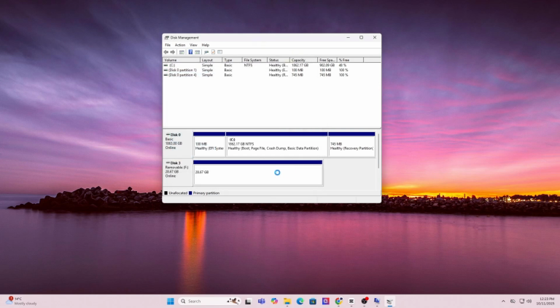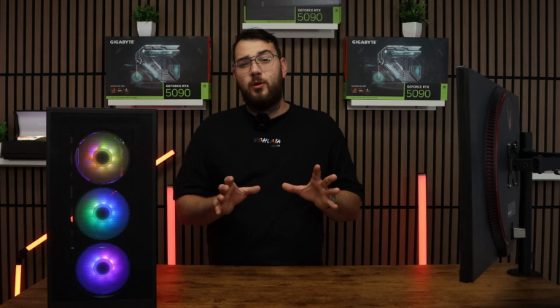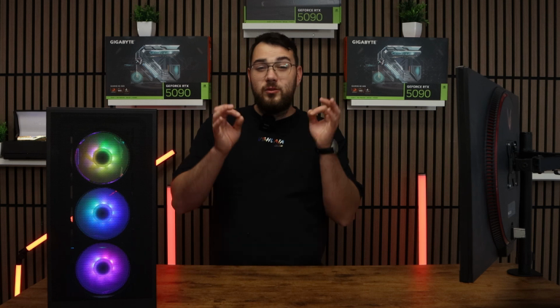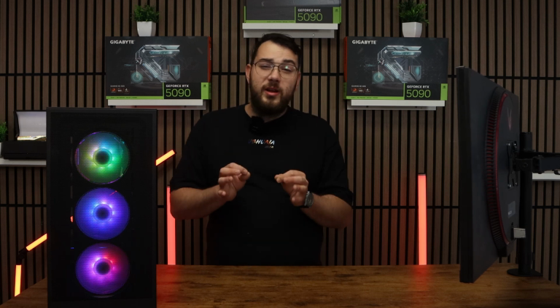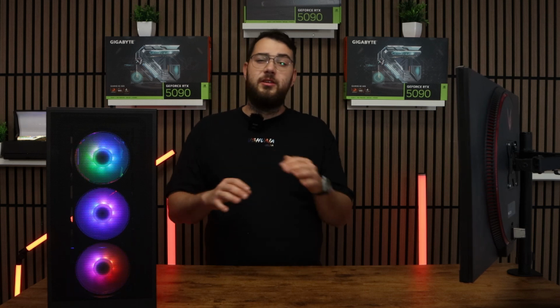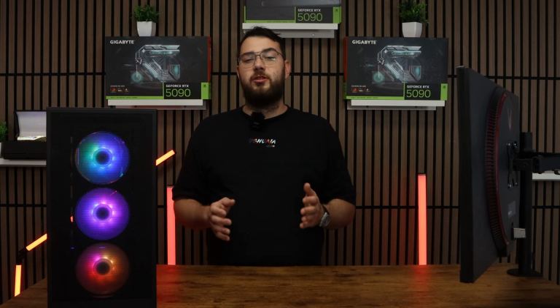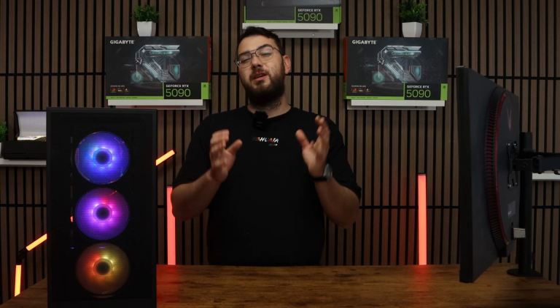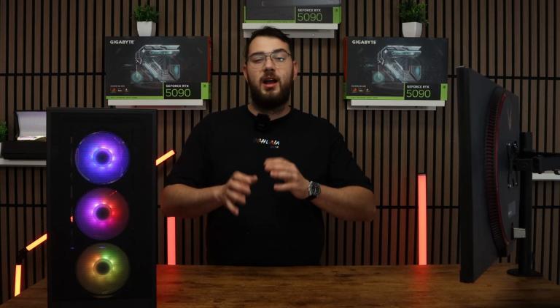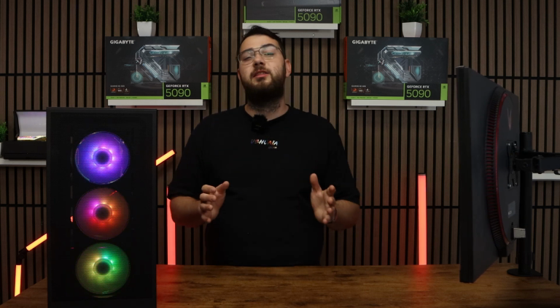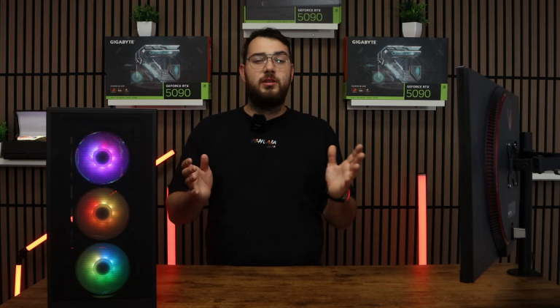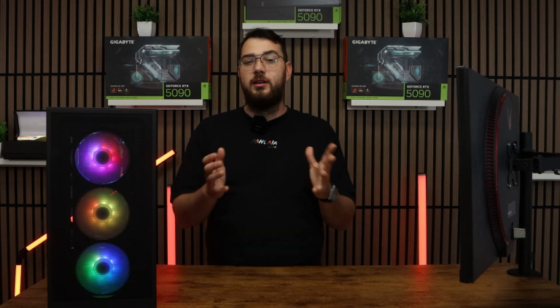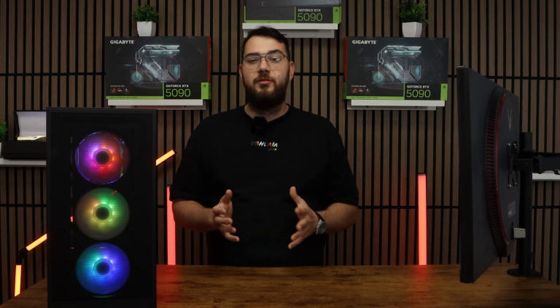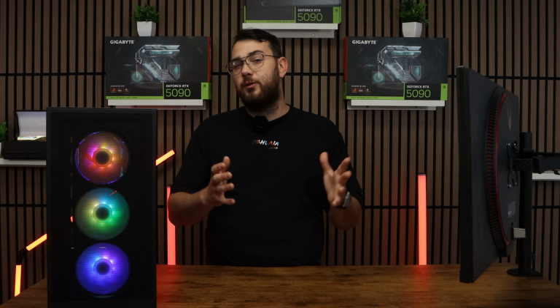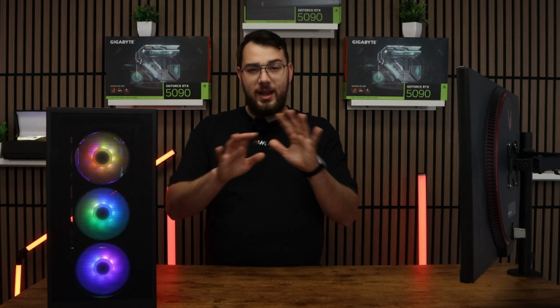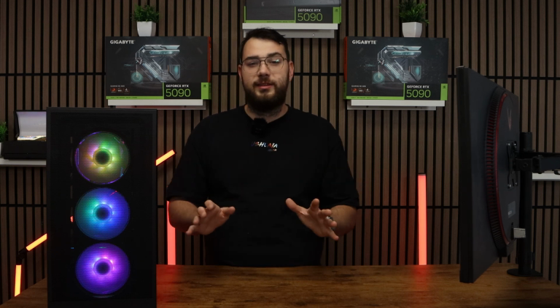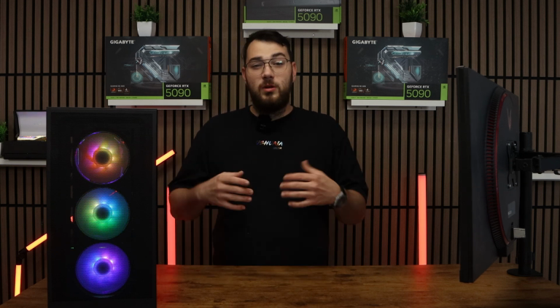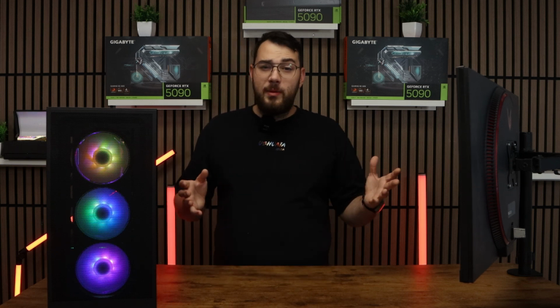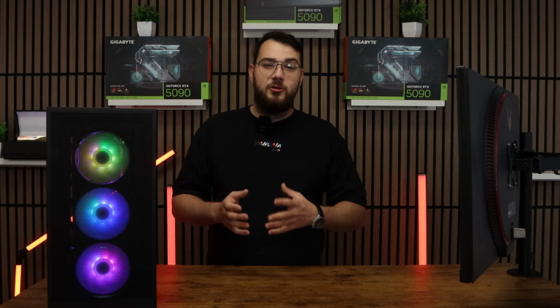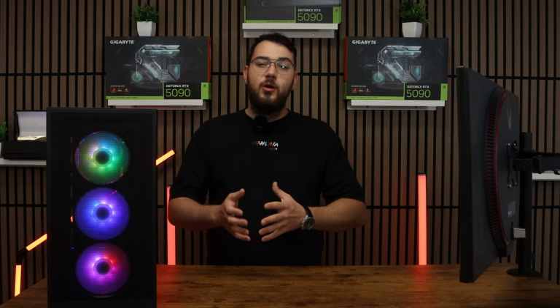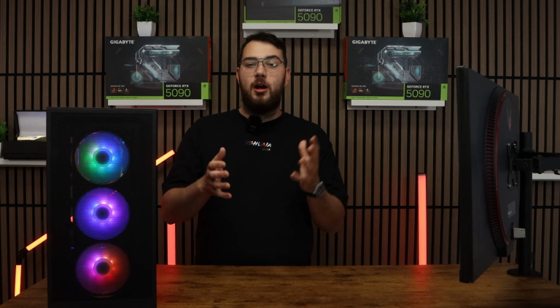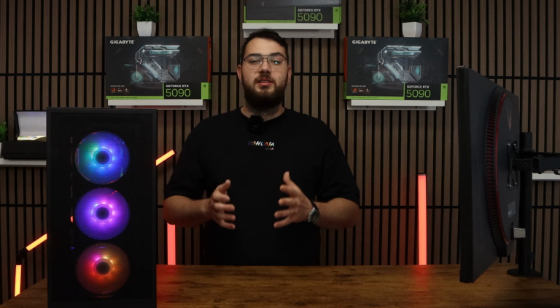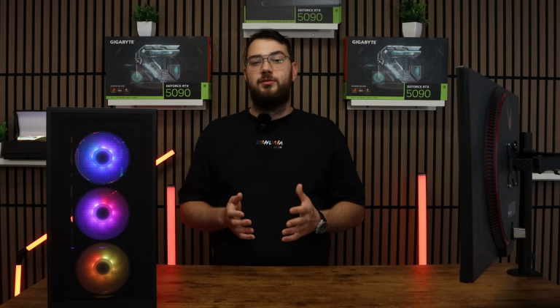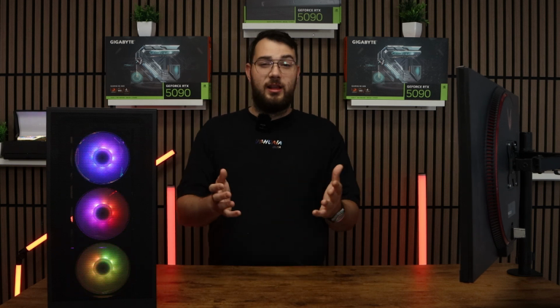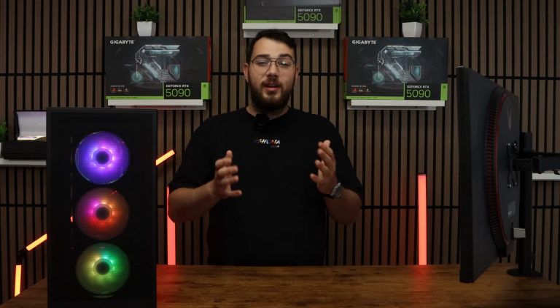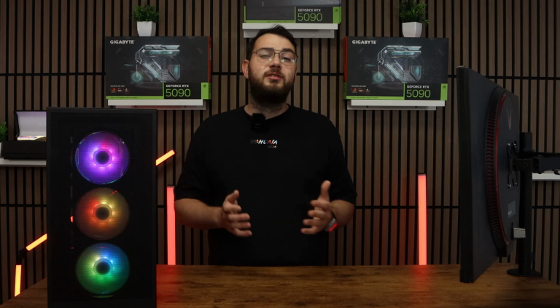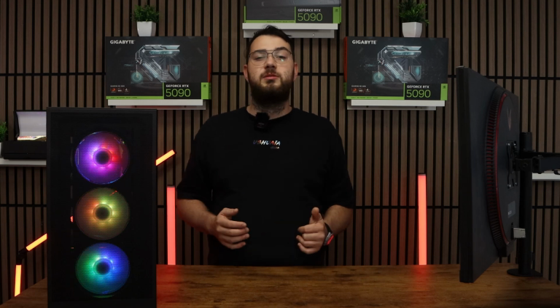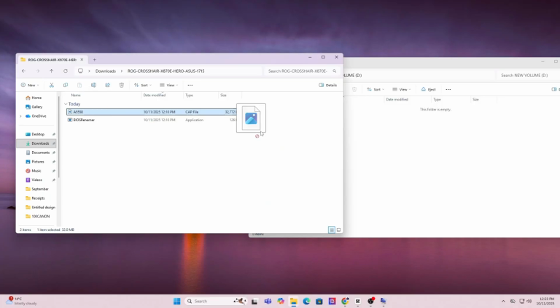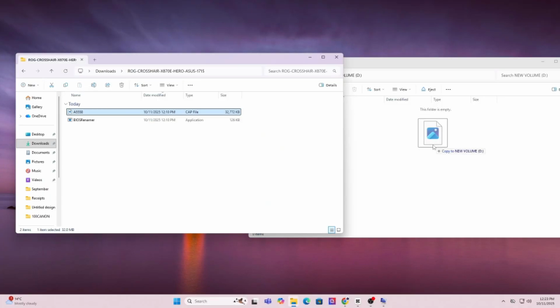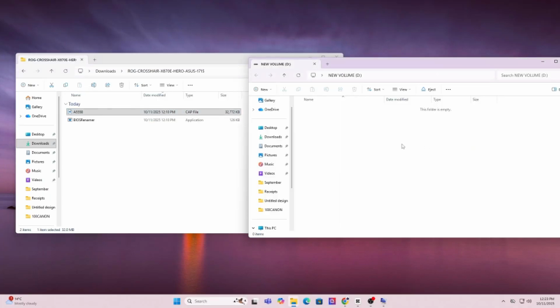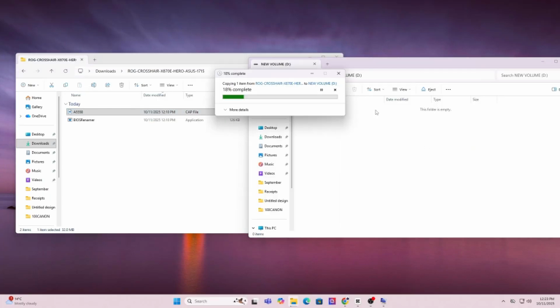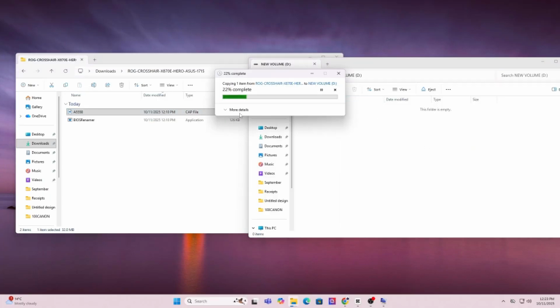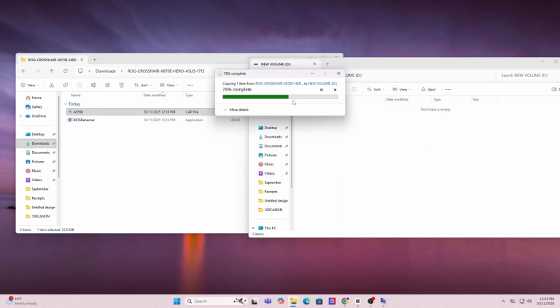Just as a brief warning, this will erase everything on your drive, so make sure you back up anything important — files, photos, anything like that. Once the format is done, copy and paste the BIOS file you downloaded directly onto the USB. Don't put it in any folders; just keep it in the main directory.